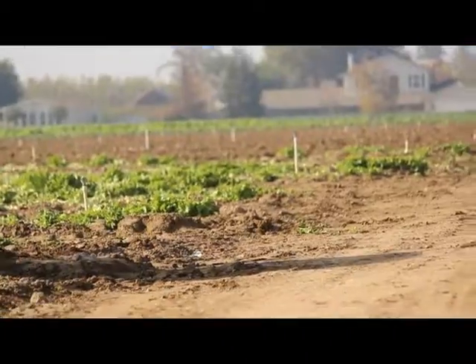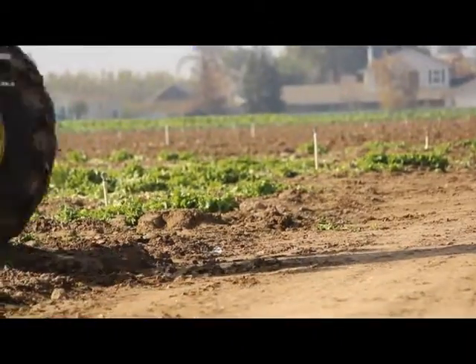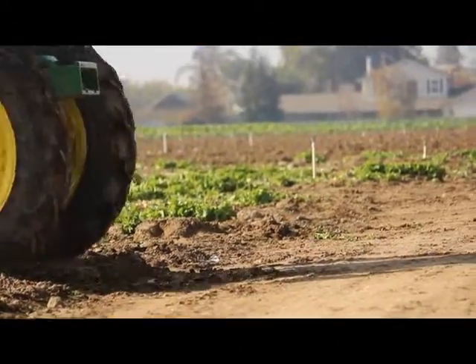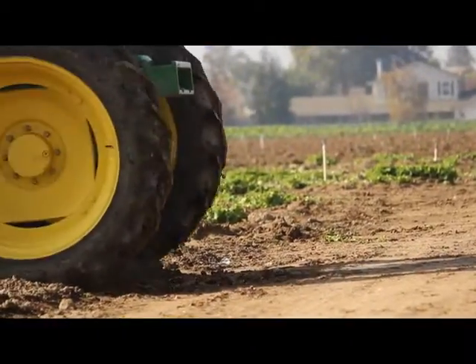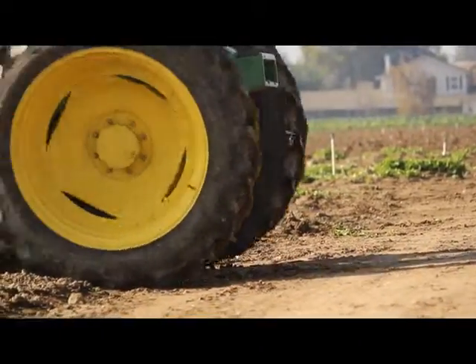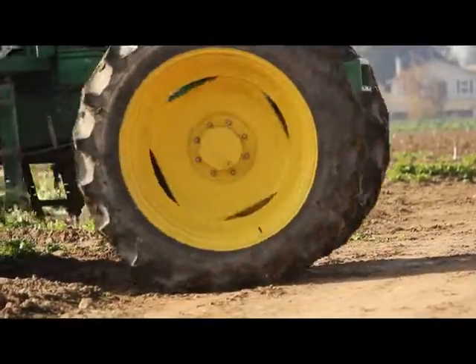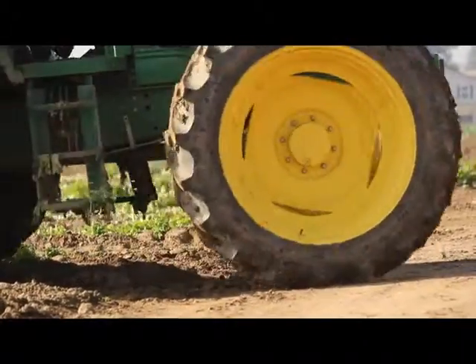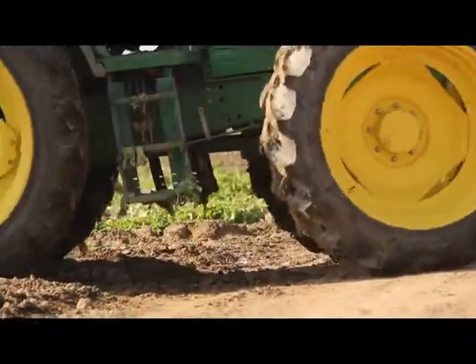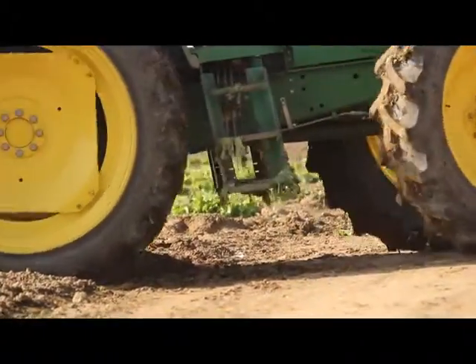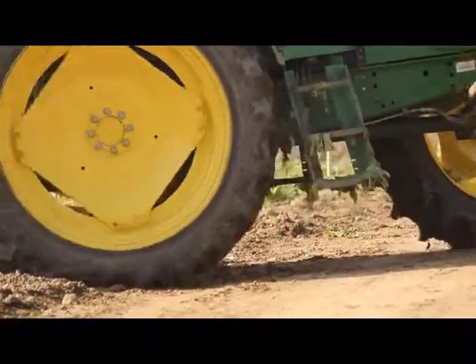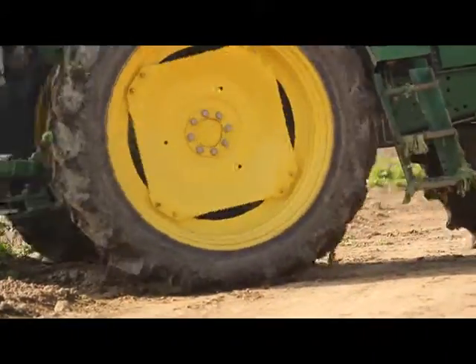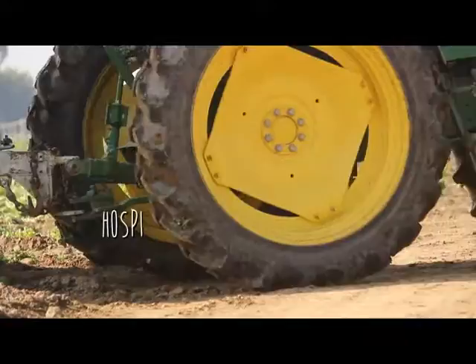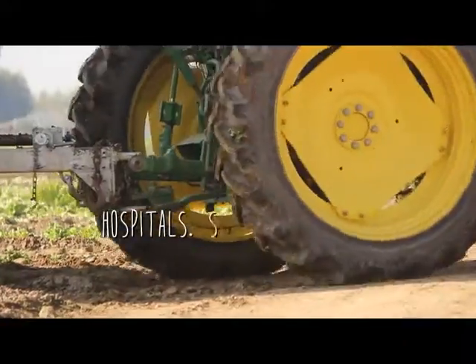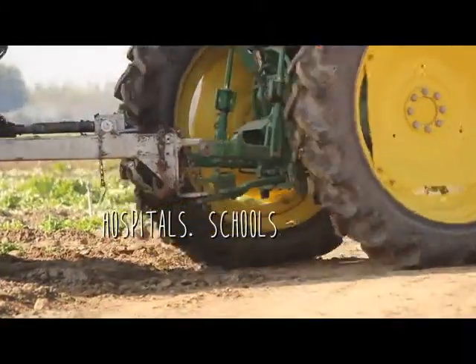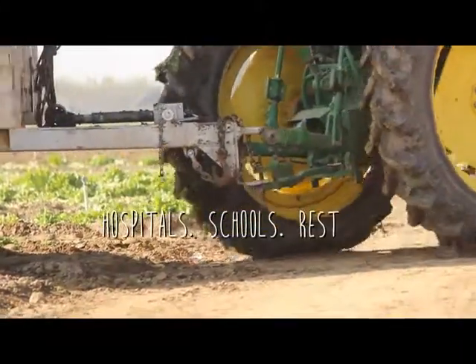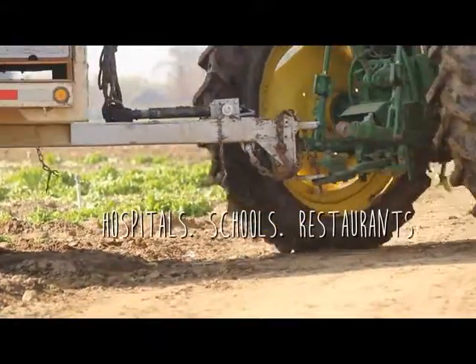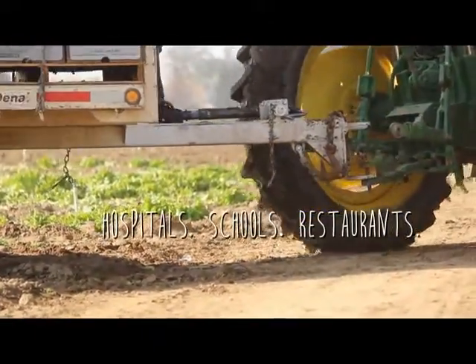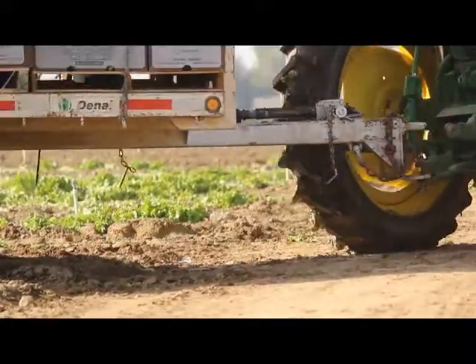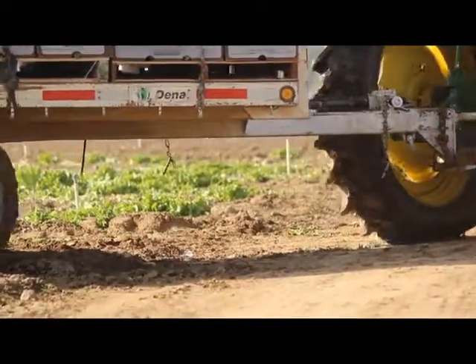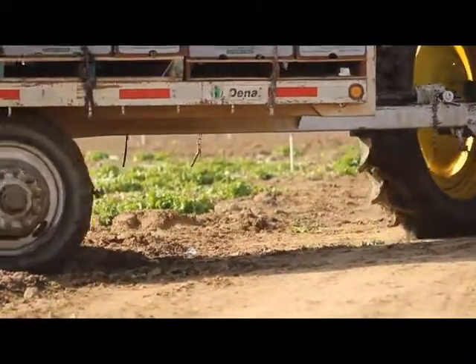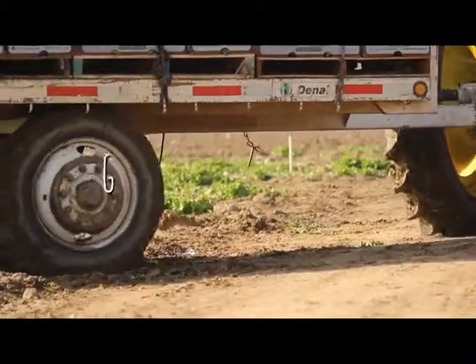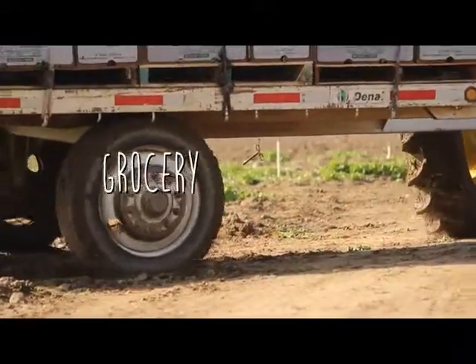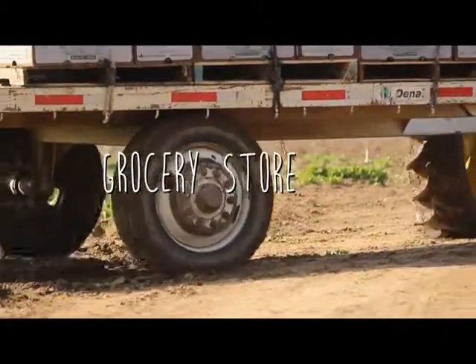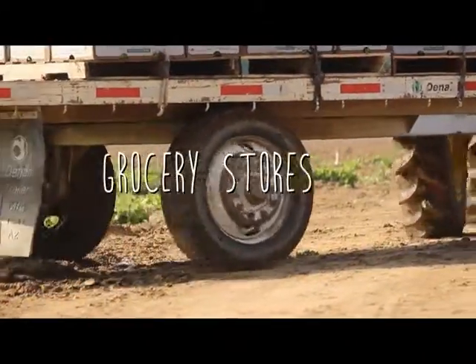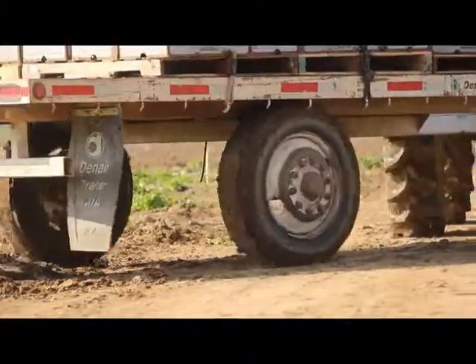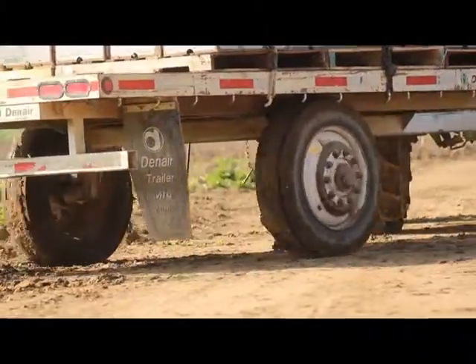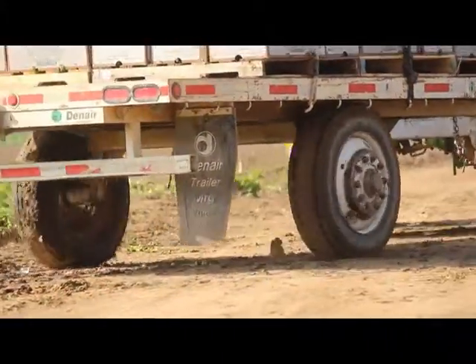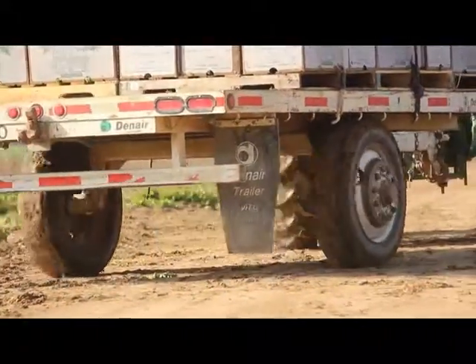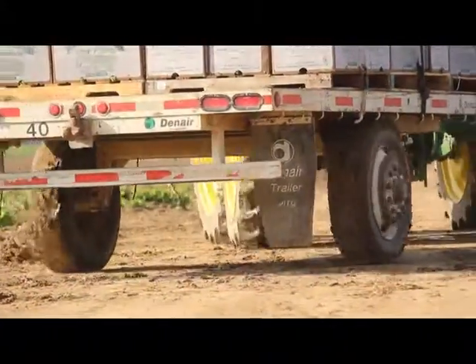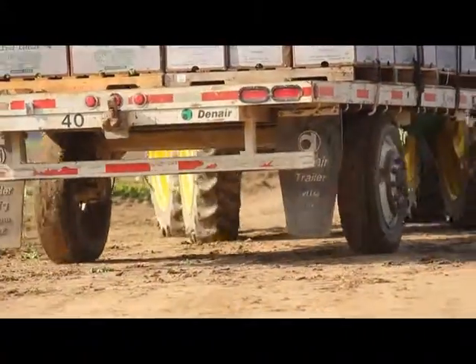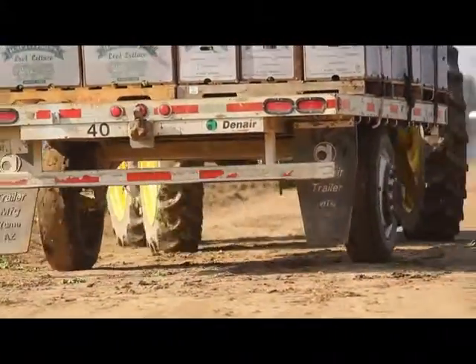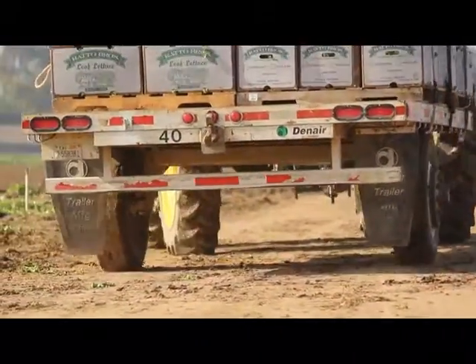Also to regional produce wholesale distributors who will carry a full line of produce and service hospitals and schools and restaurants. And then we sell it to some grocery store chains that have stores in Northern California or in parts of the United States.